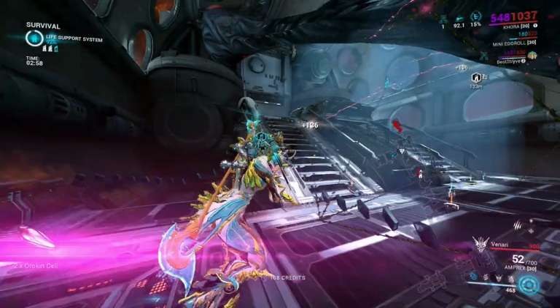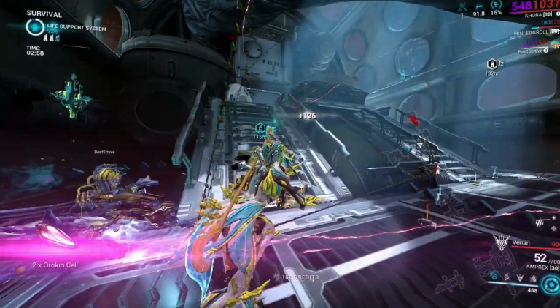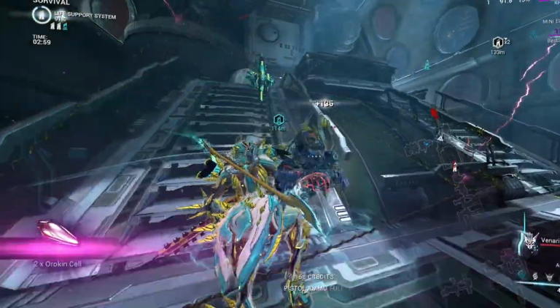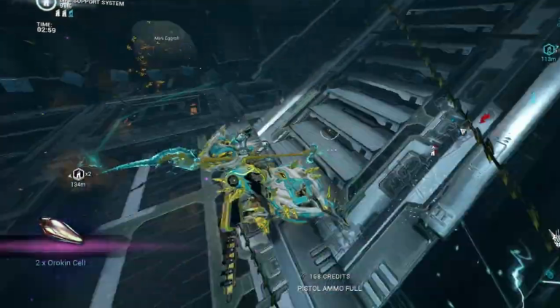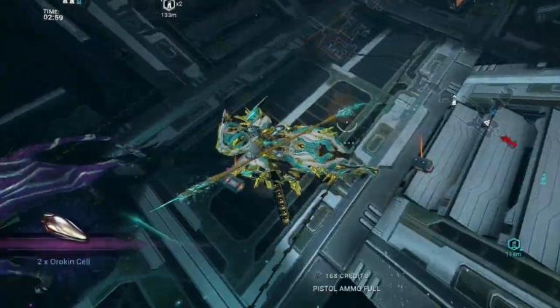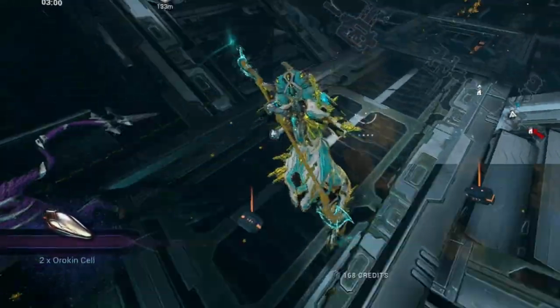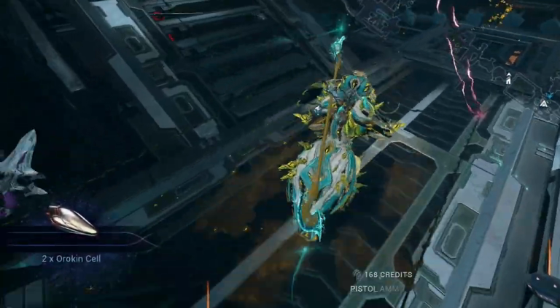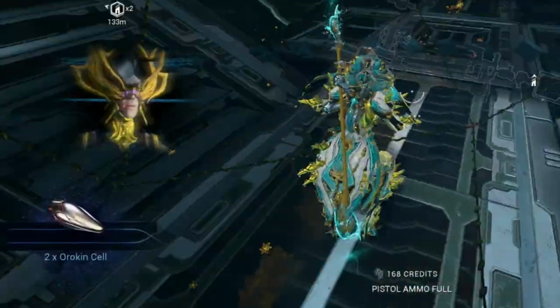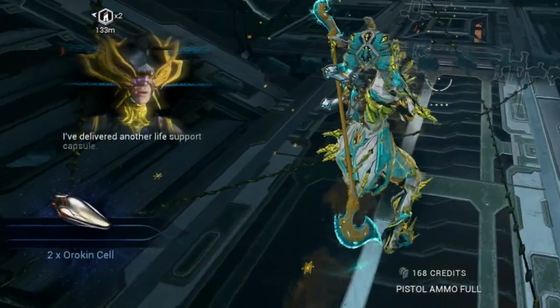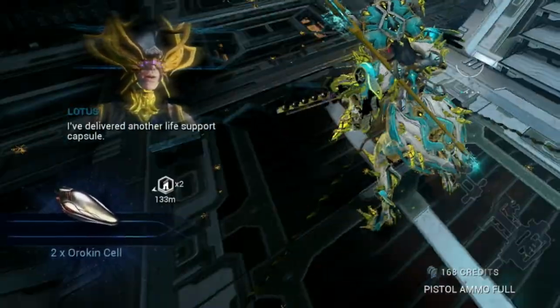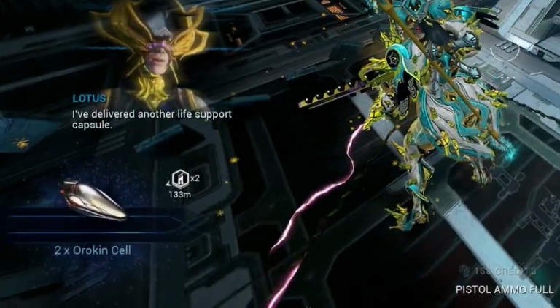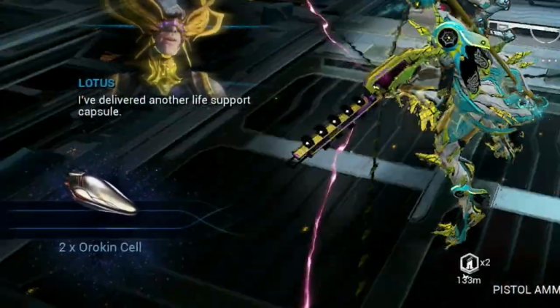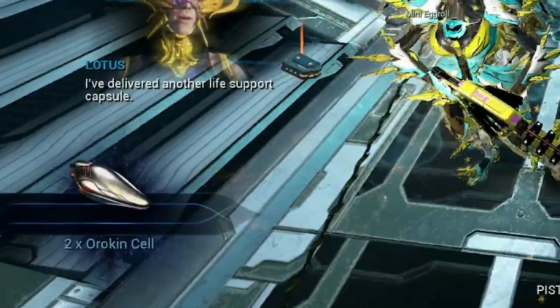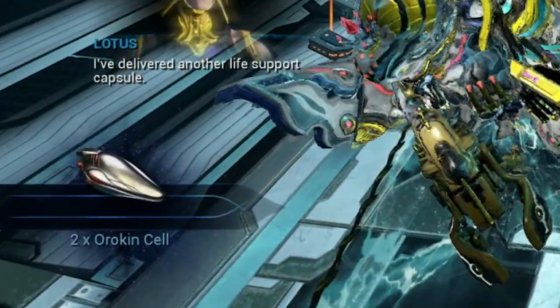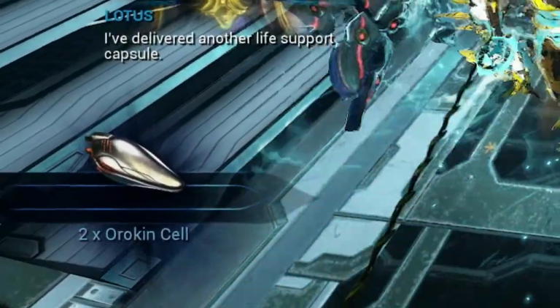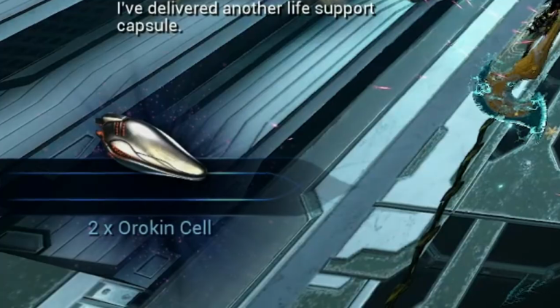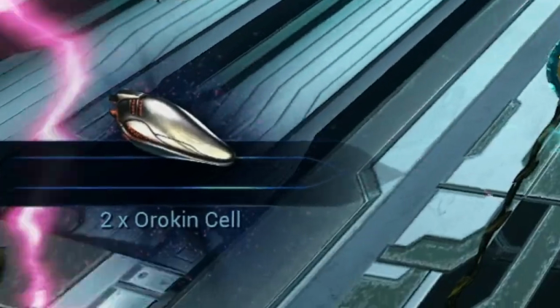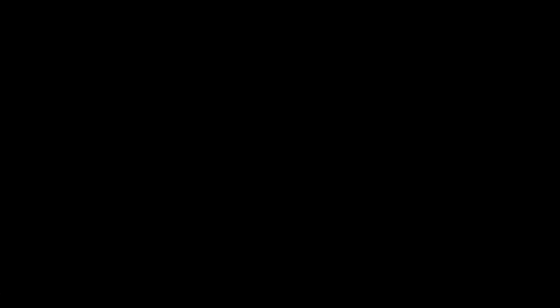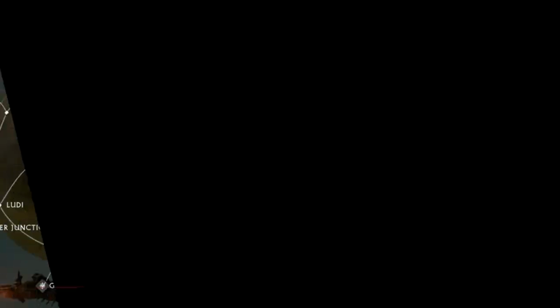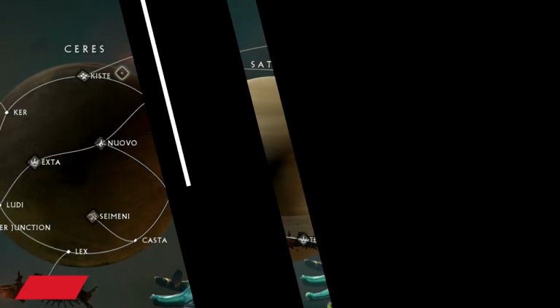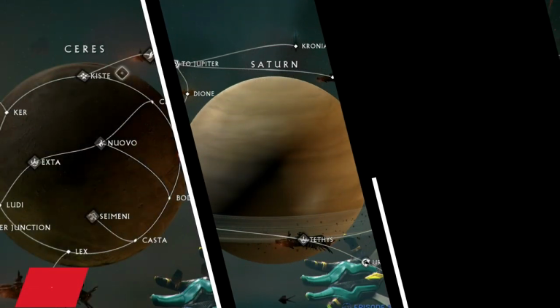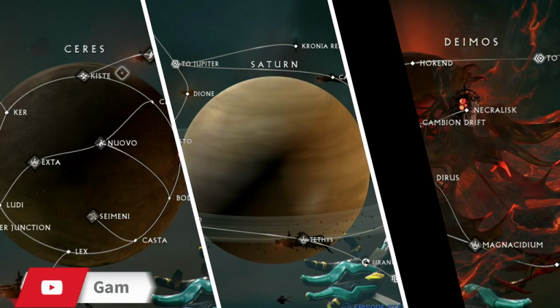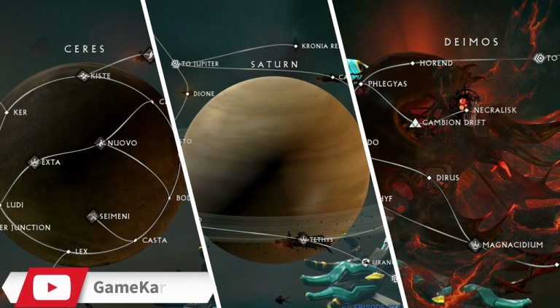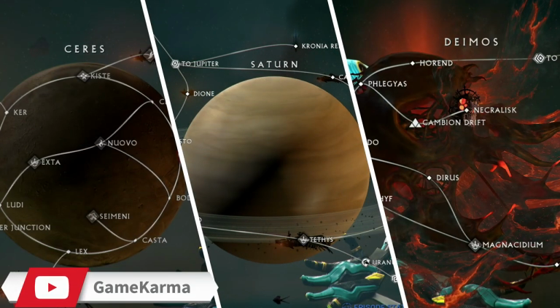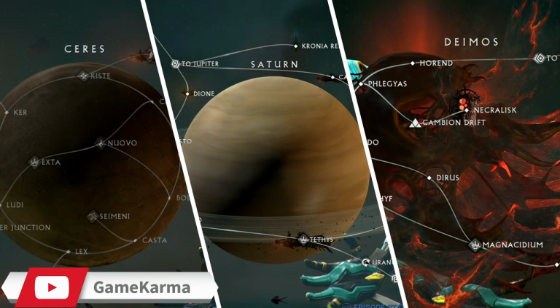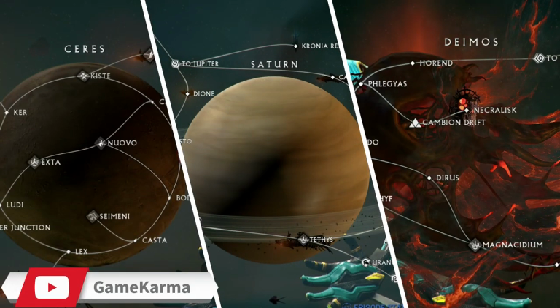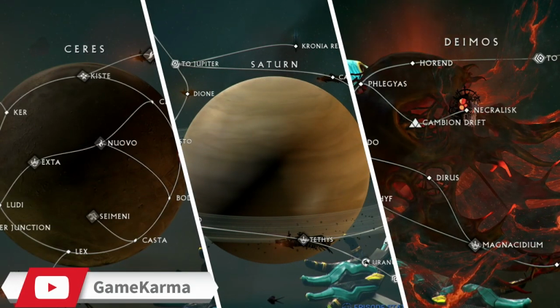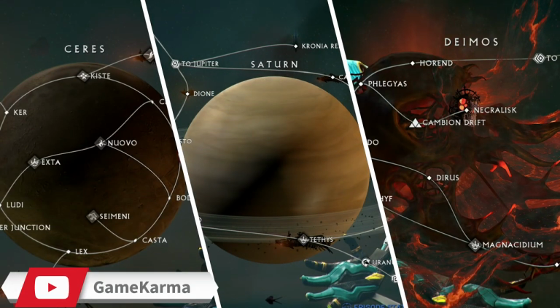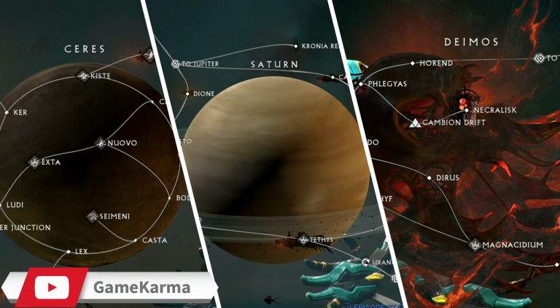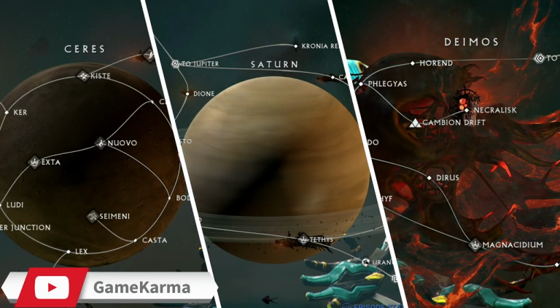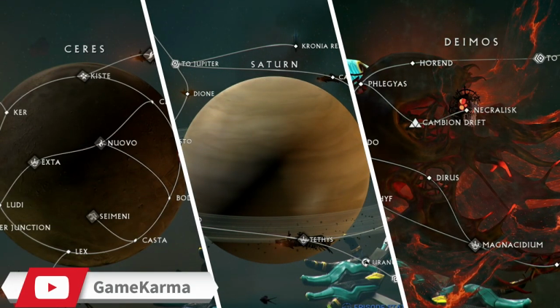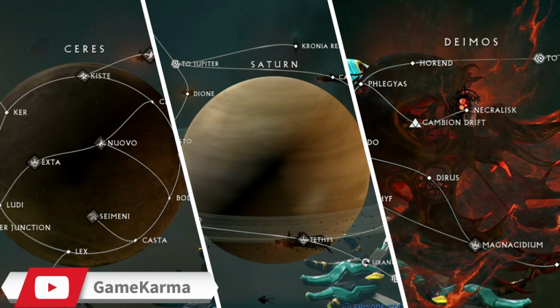Welcome to another Warframe tip of the day. Today we'll be showing you where to farm Orokin Cells. Orokin Cells can be commonly dropped from Ceres, Saturn, and Deimos.